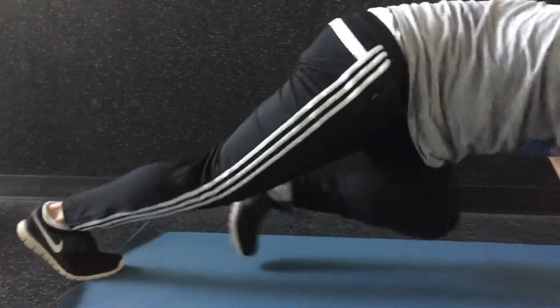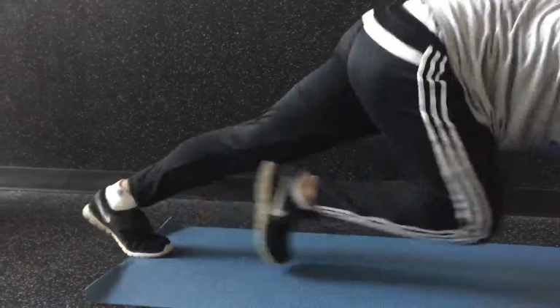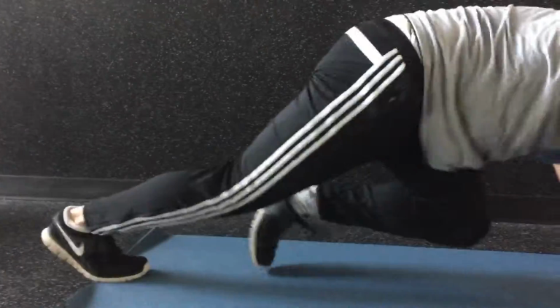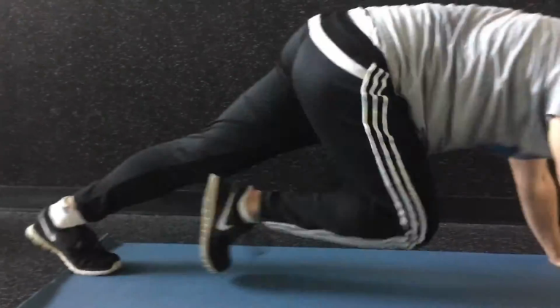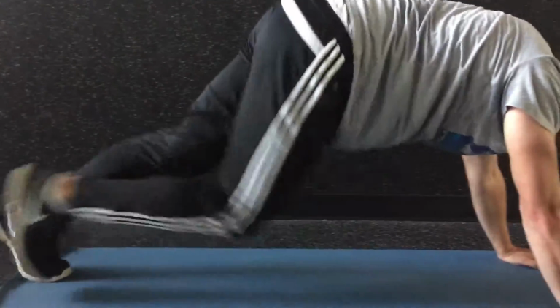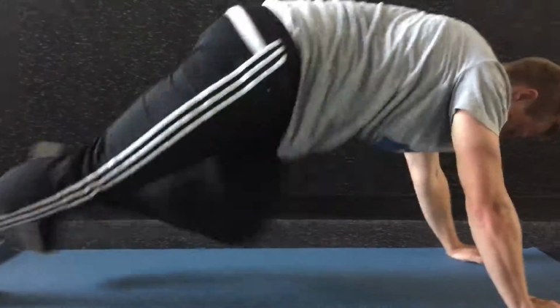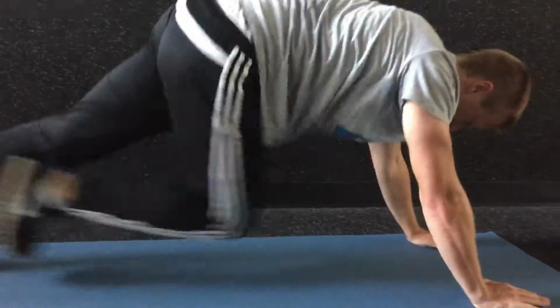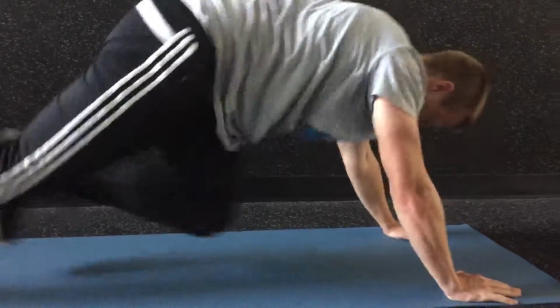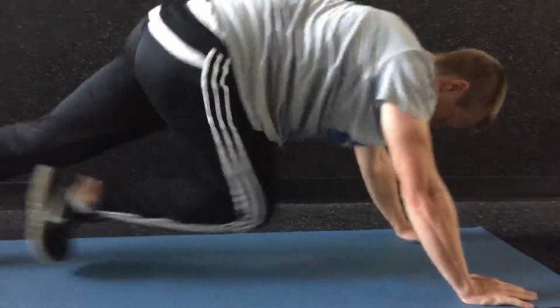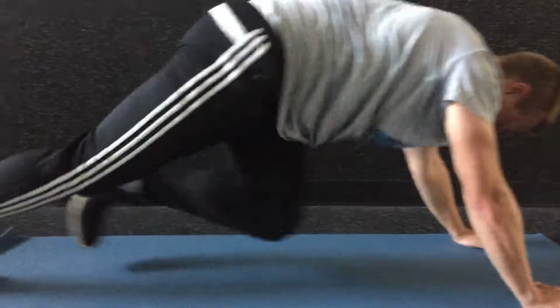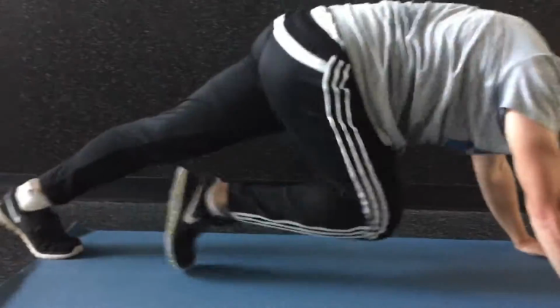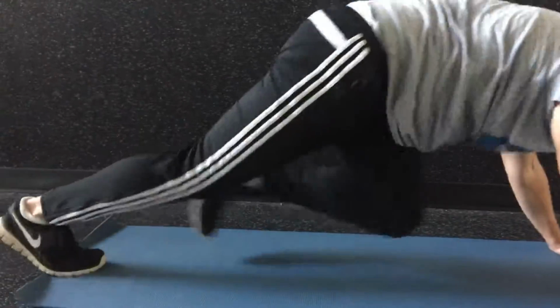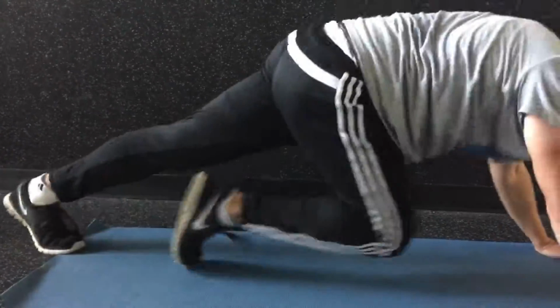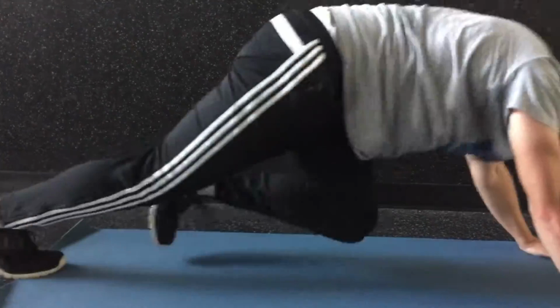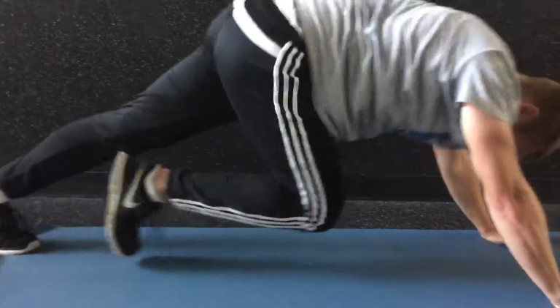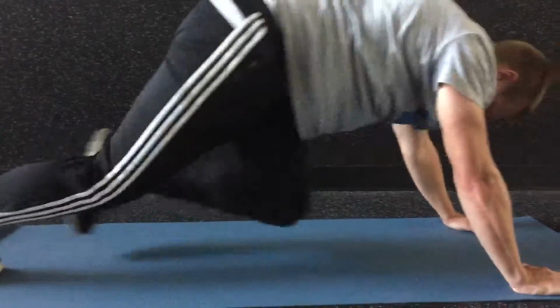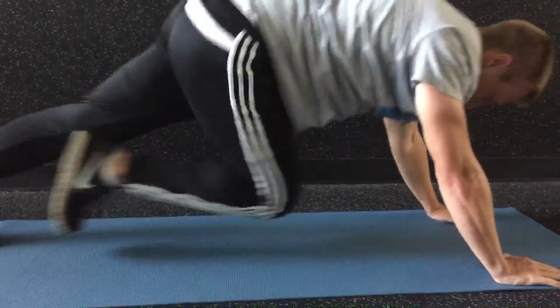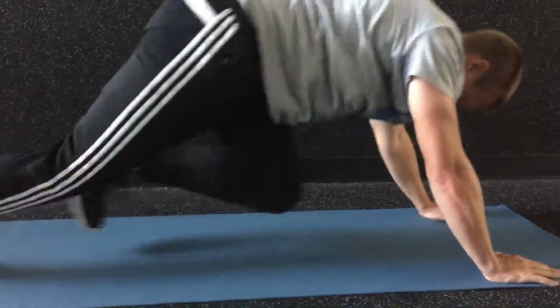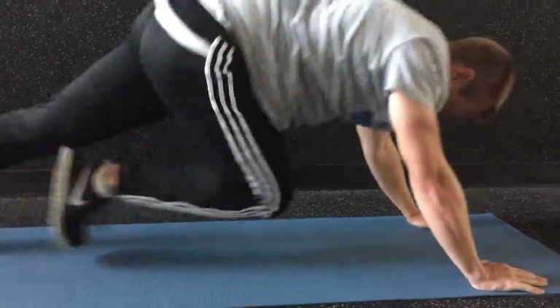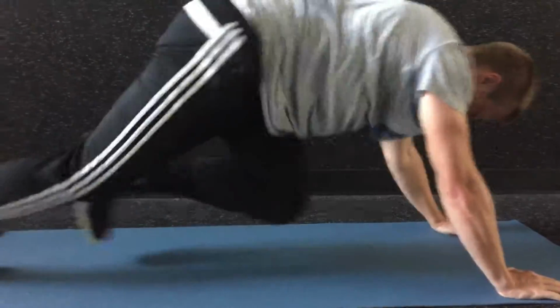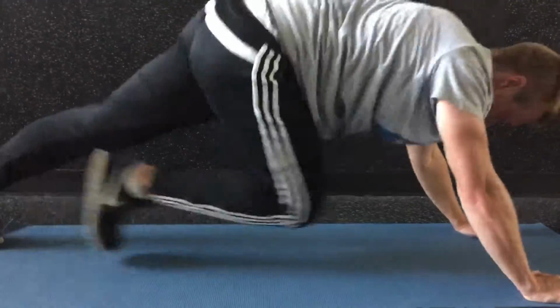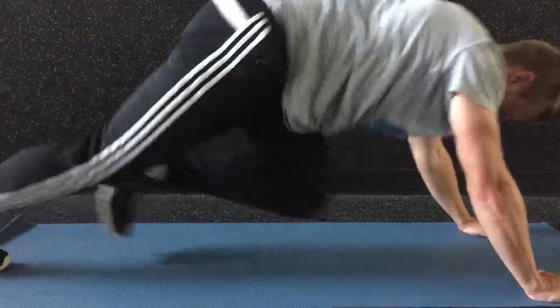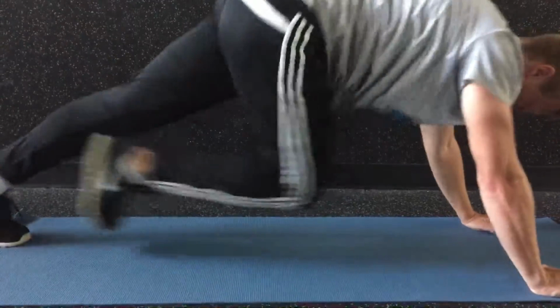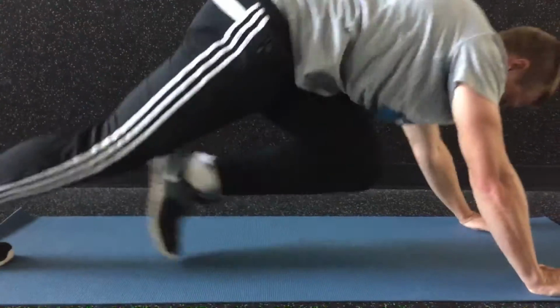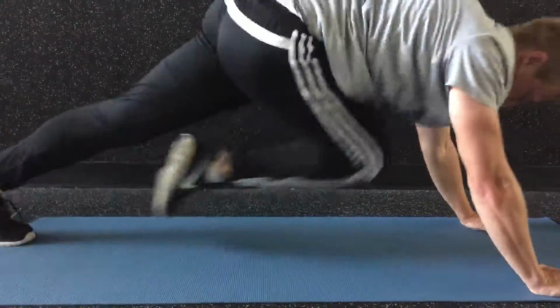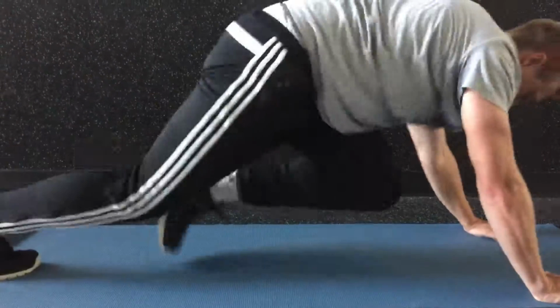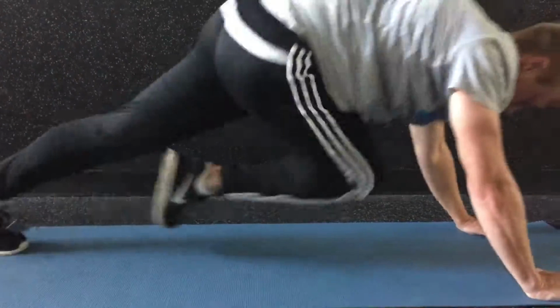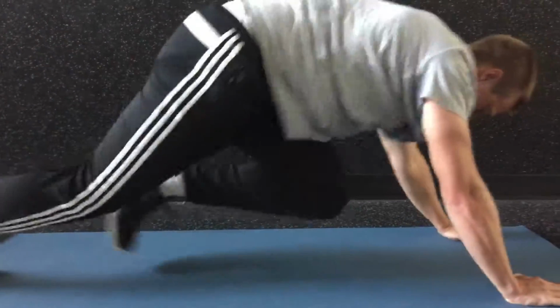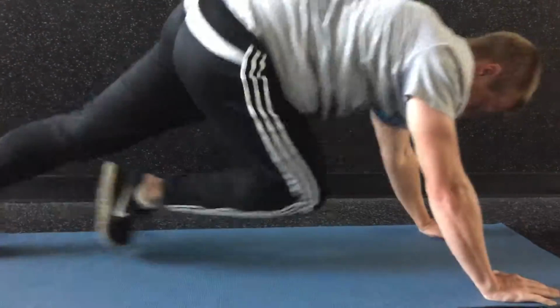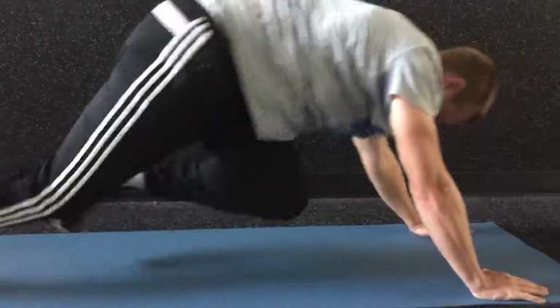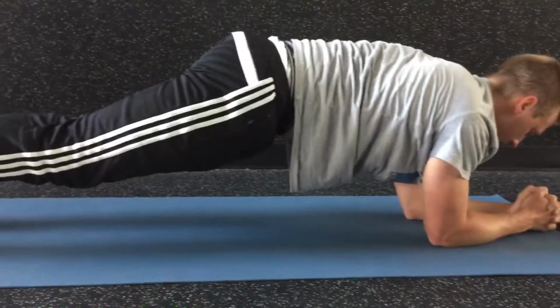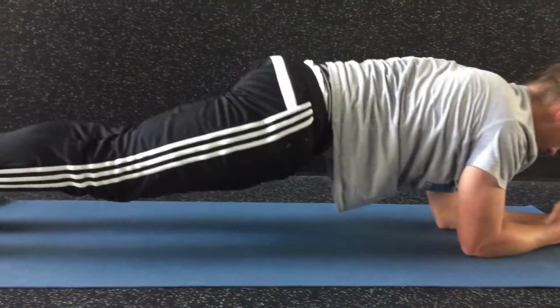Mountain climbers. There you go, try to get those knees all the way up. There you go. Relax the hips down.